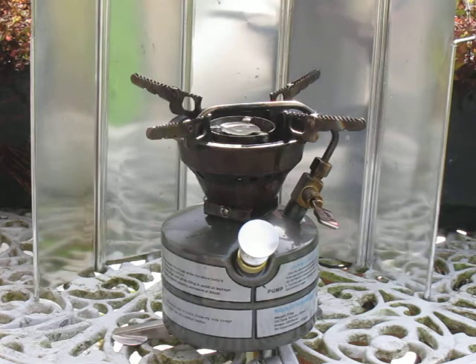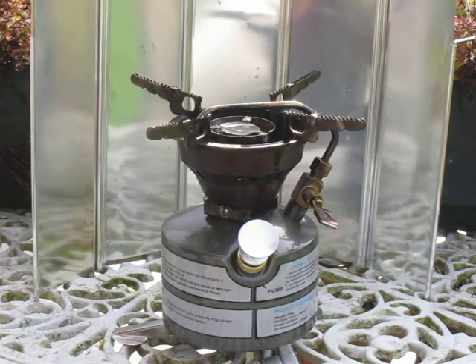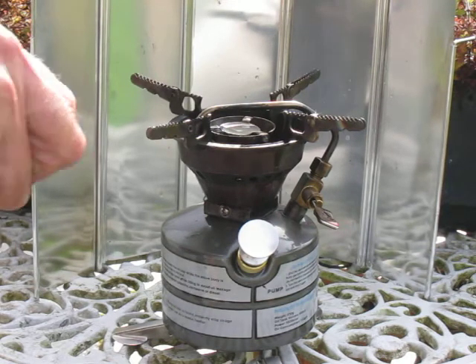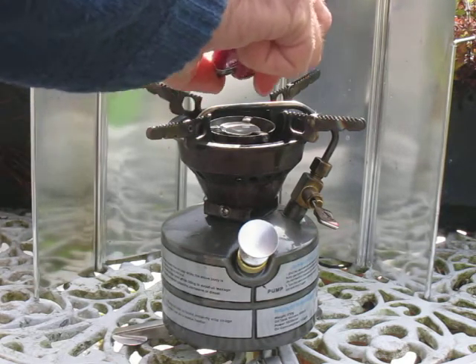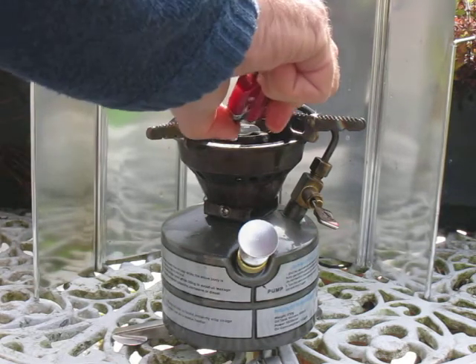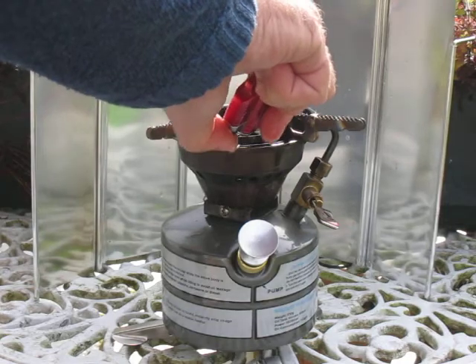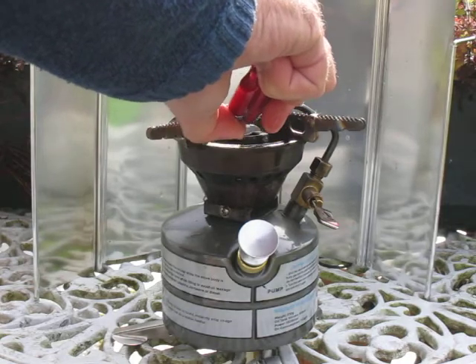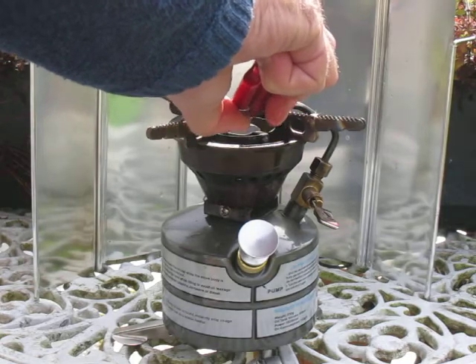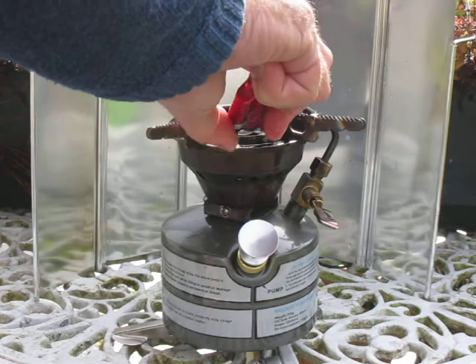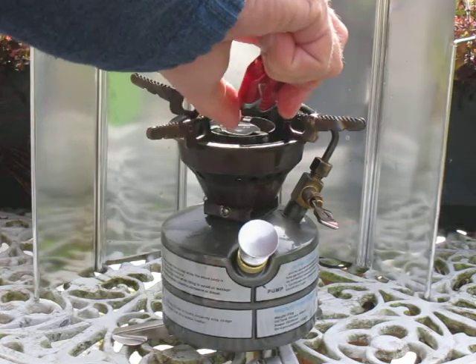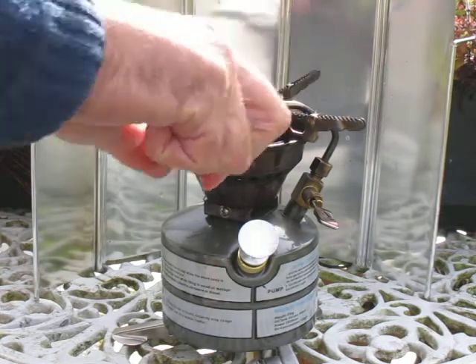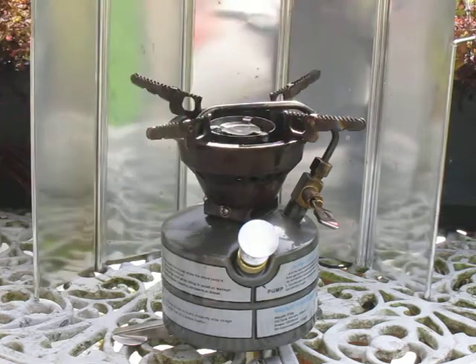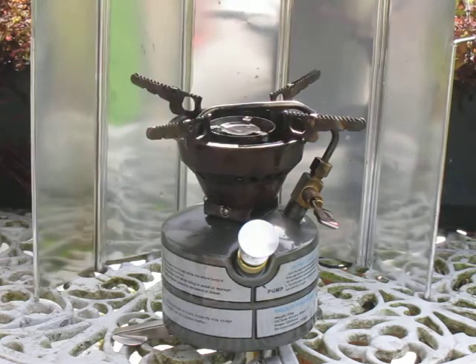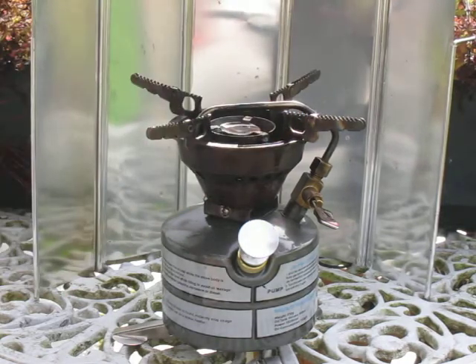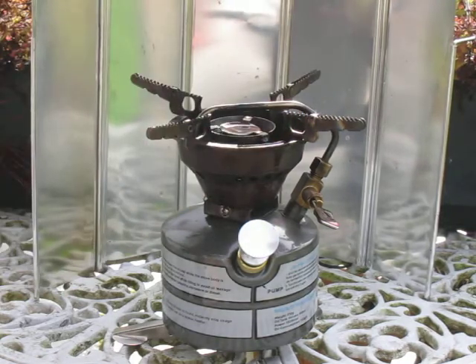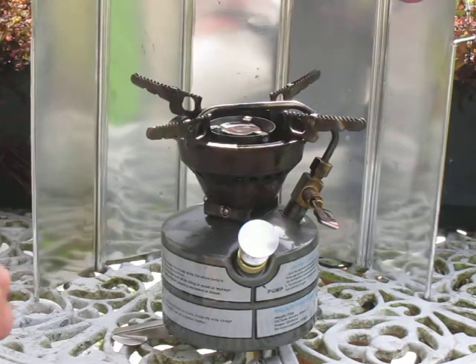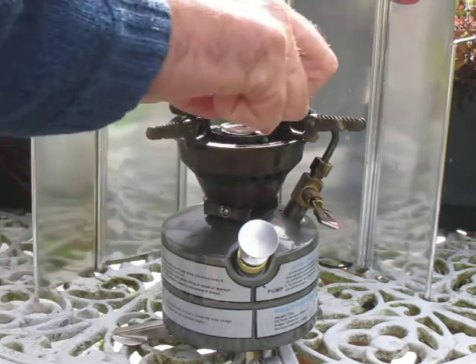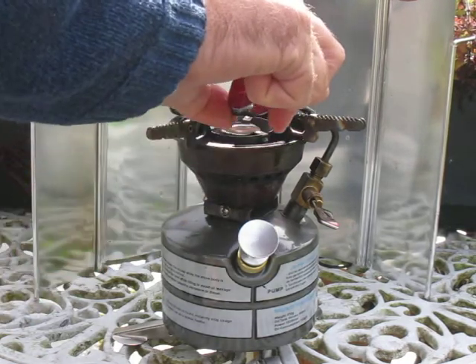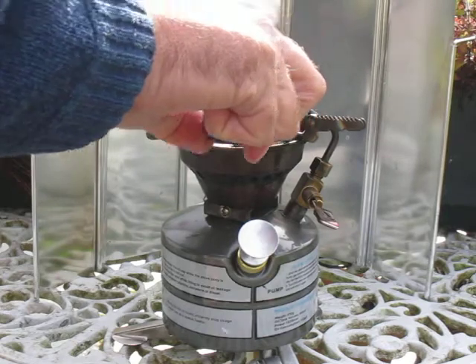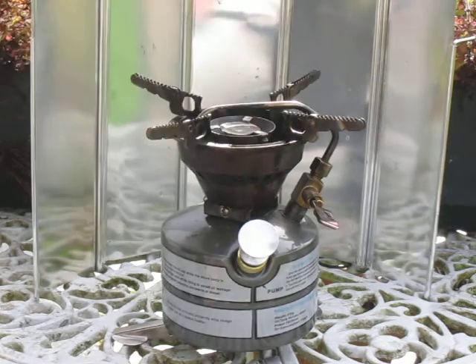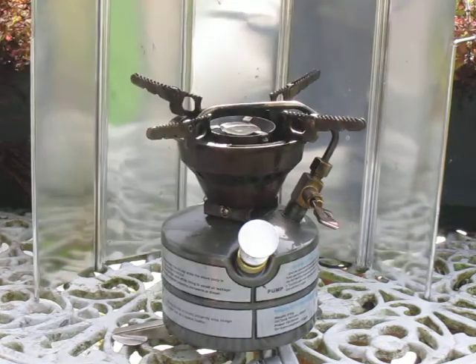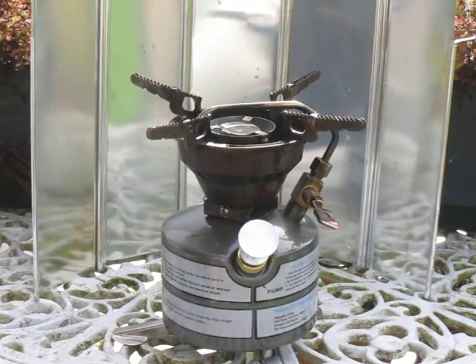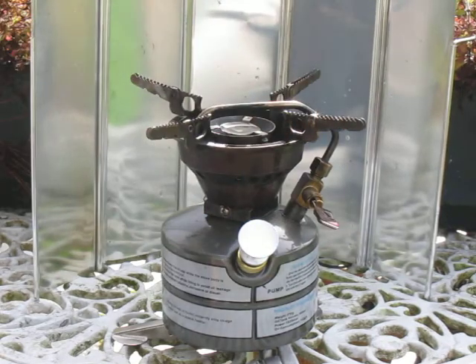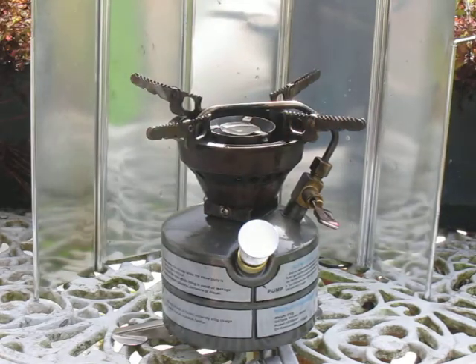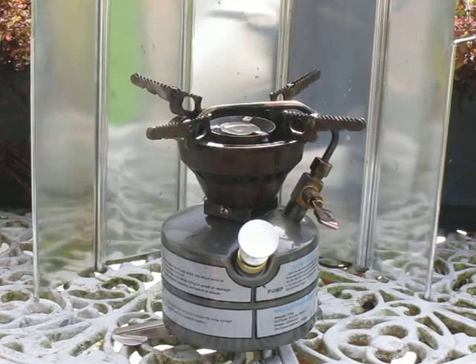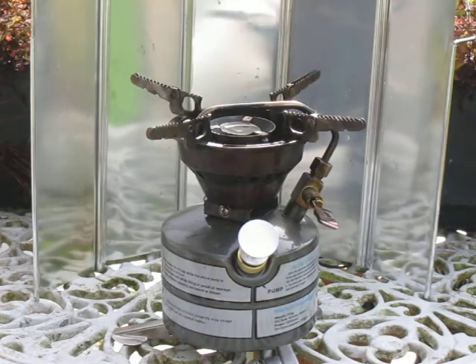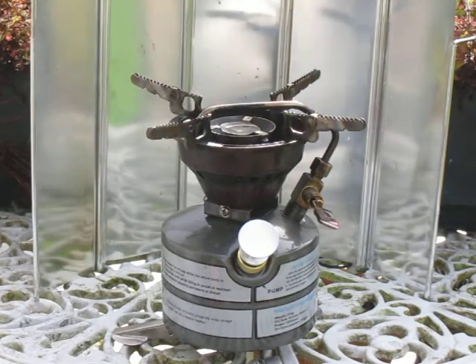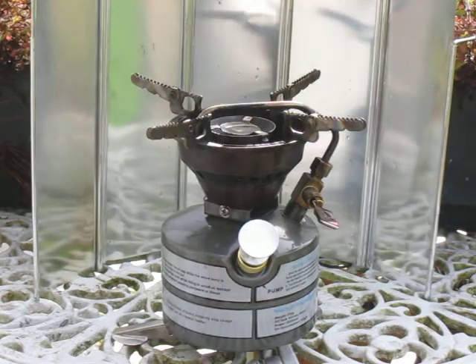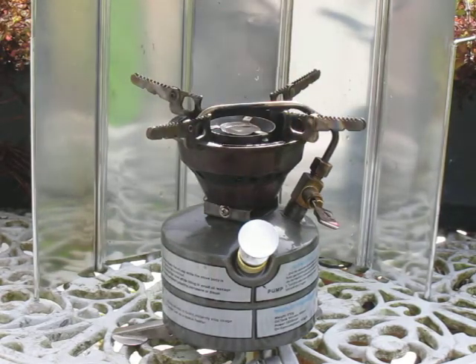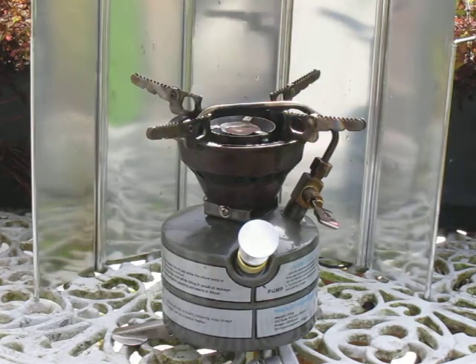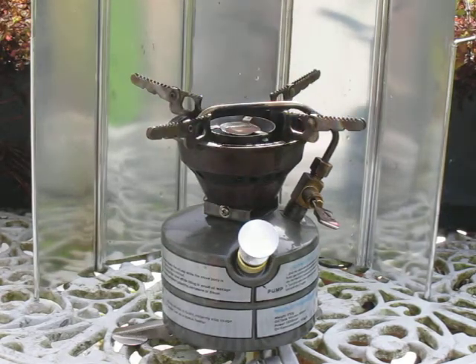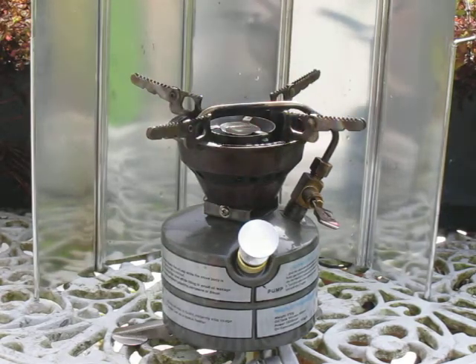So I'm going to light that. It's difficult to see the flame of alcohol but that's burning. We let that burn for about a minute and a half.